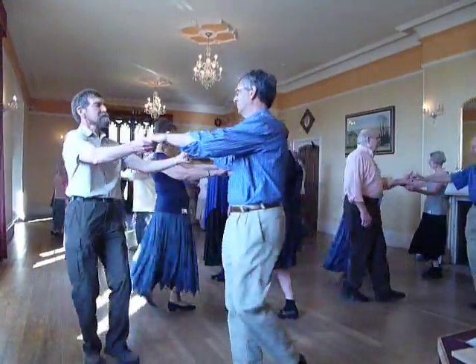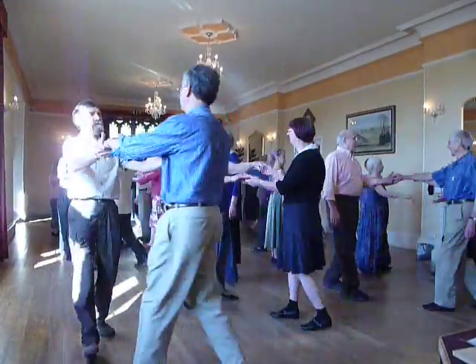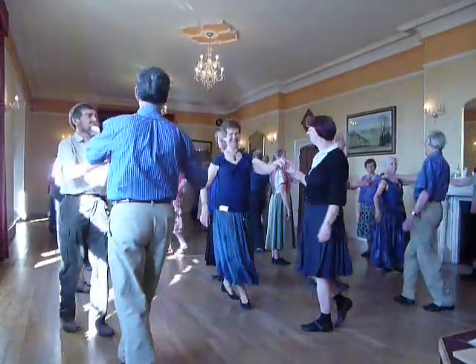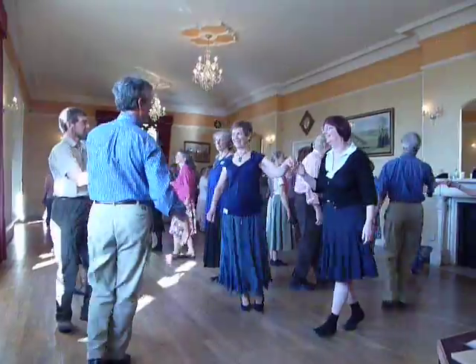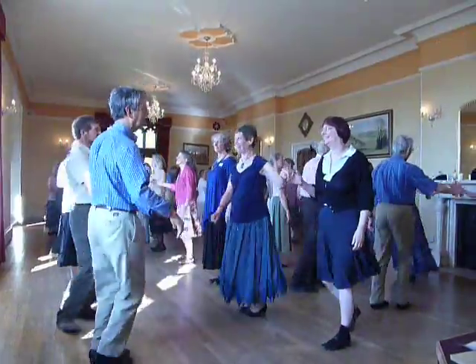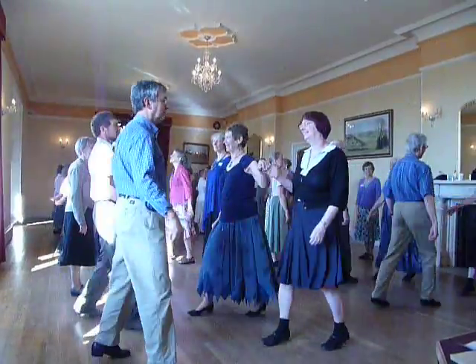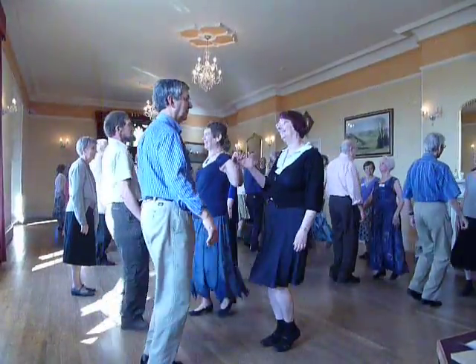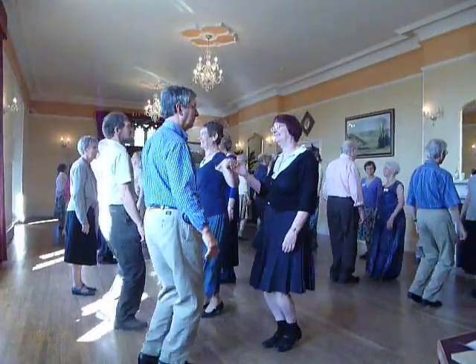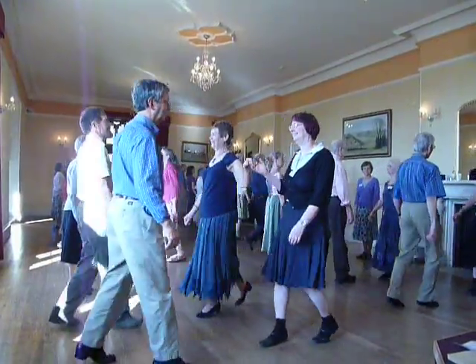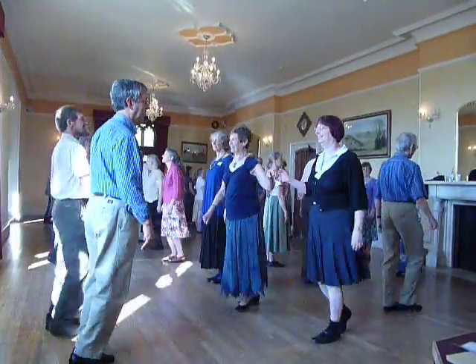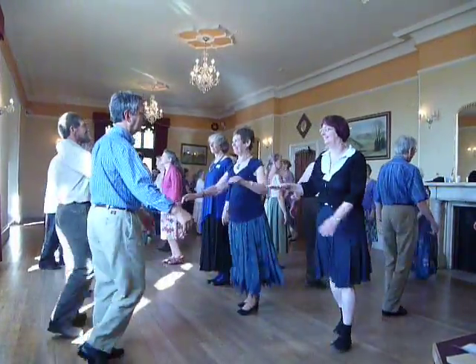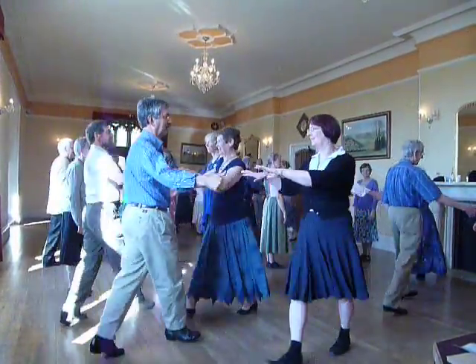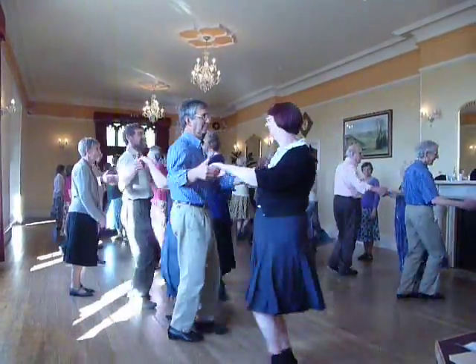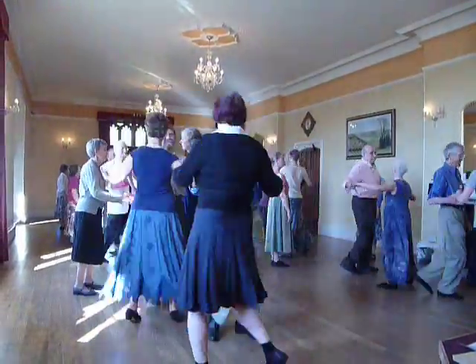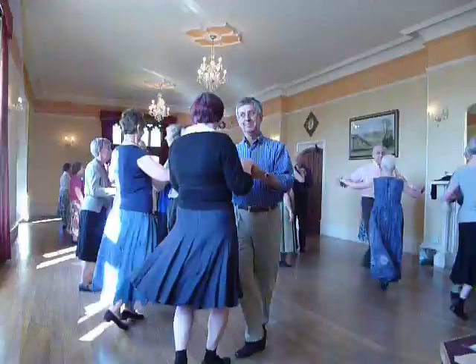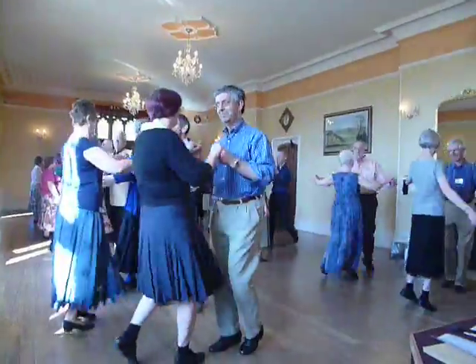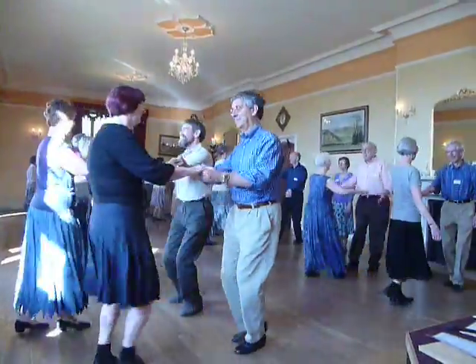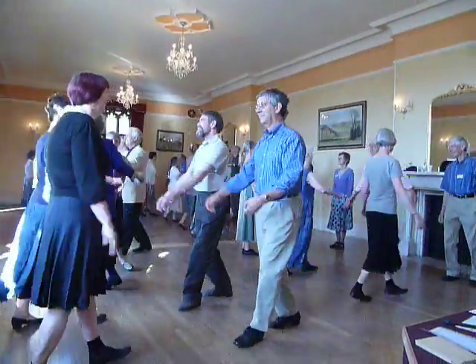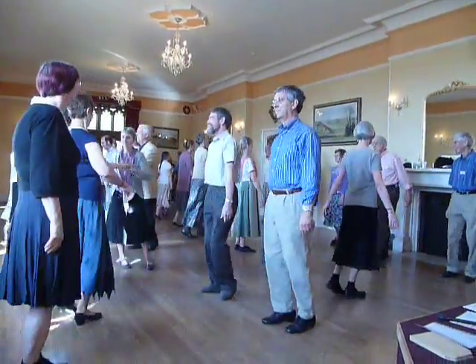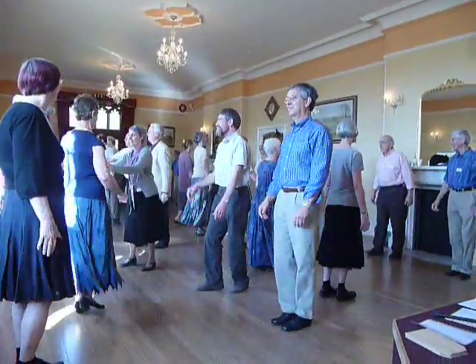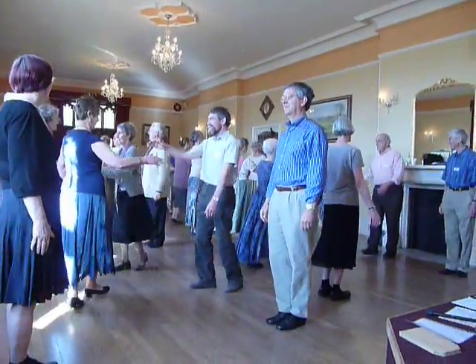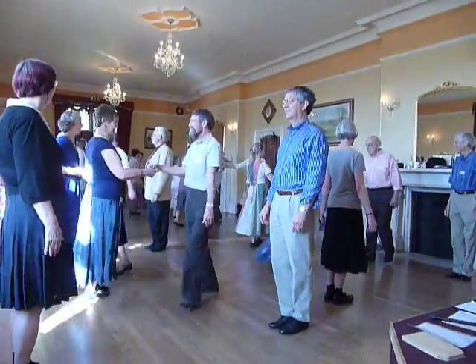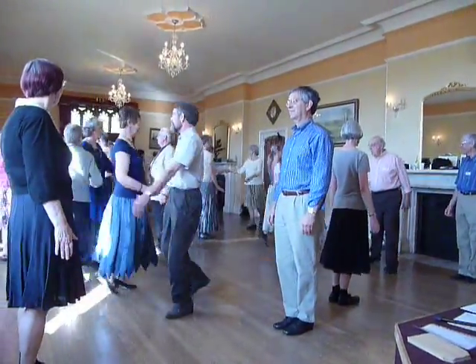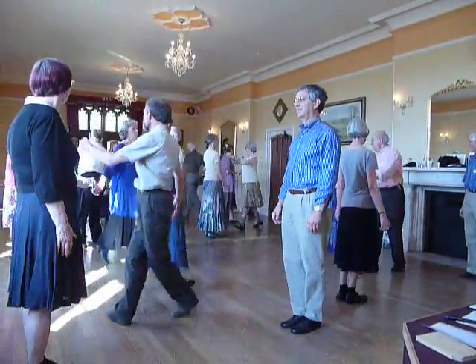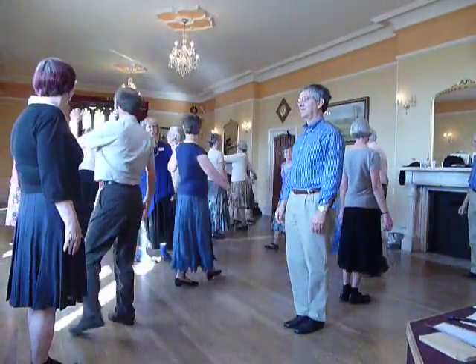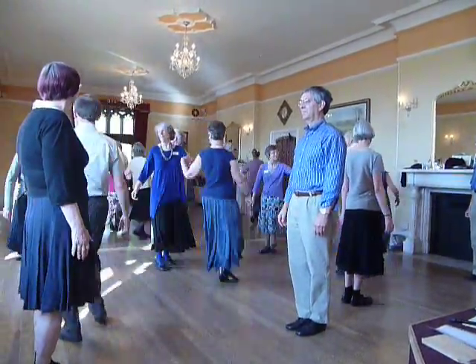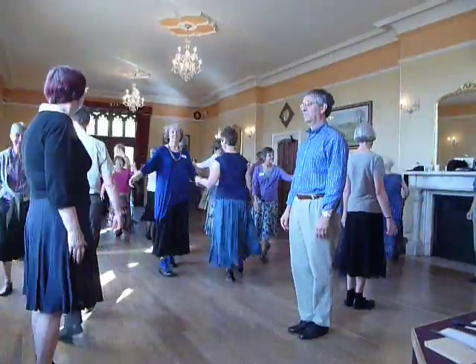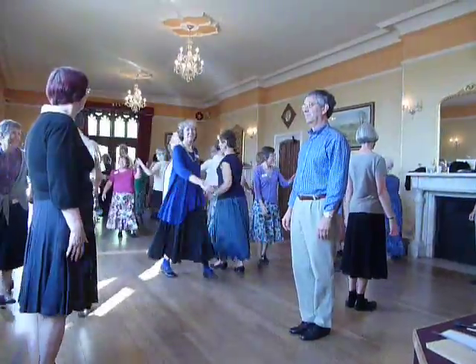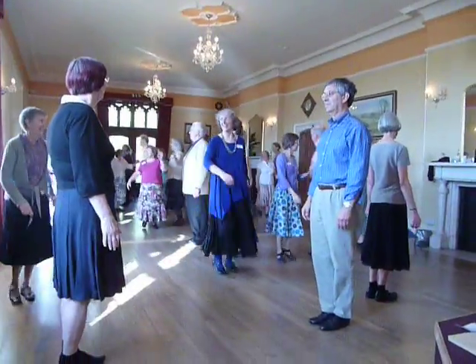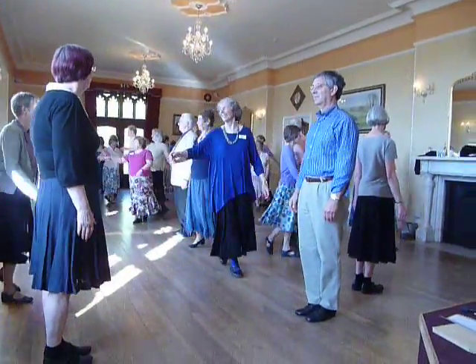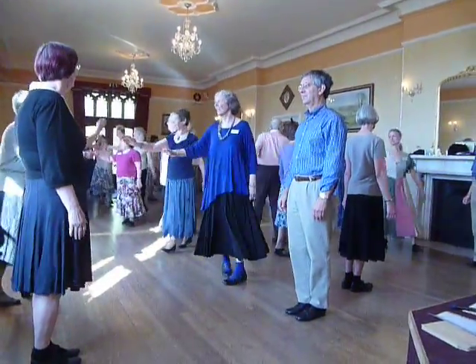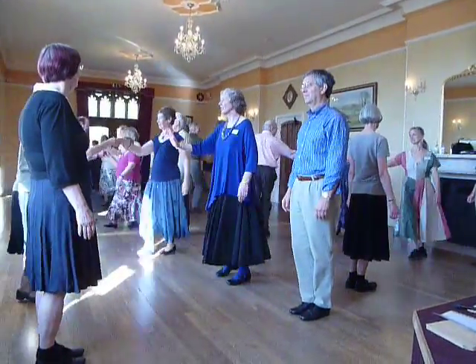Face your partner set, half a turn, fall away at the bottom, three changes, finish wide.